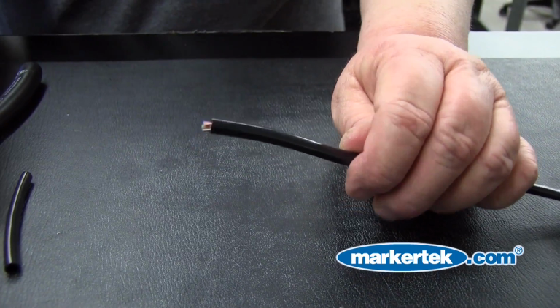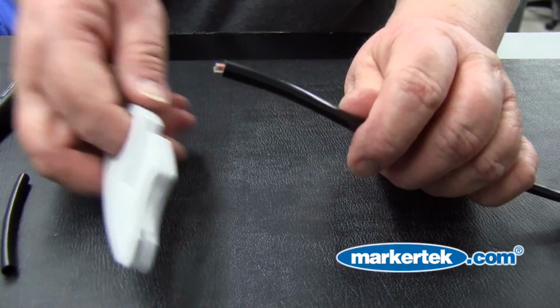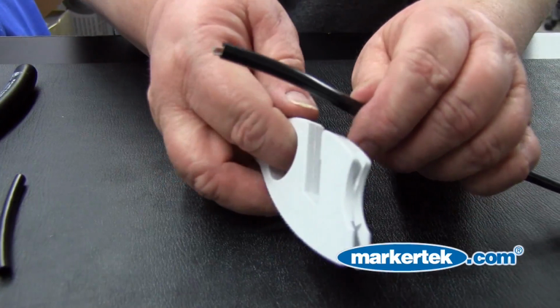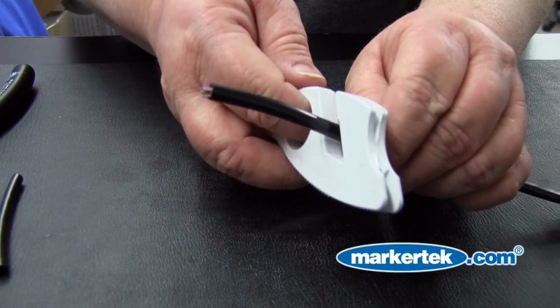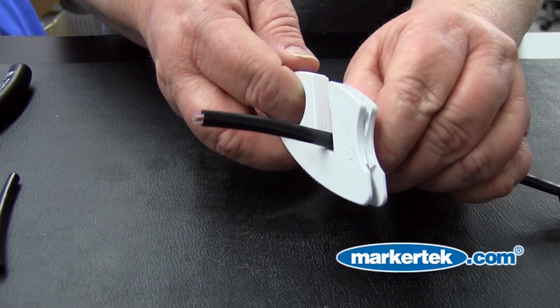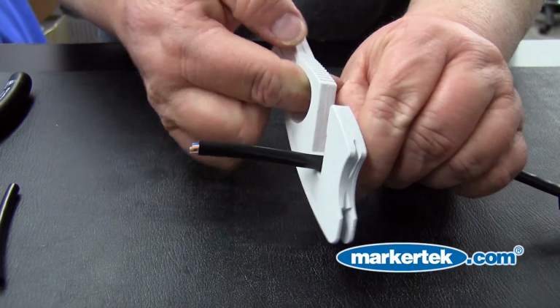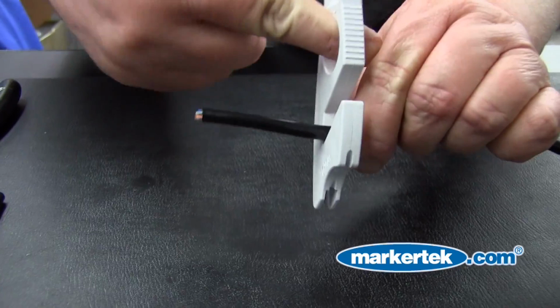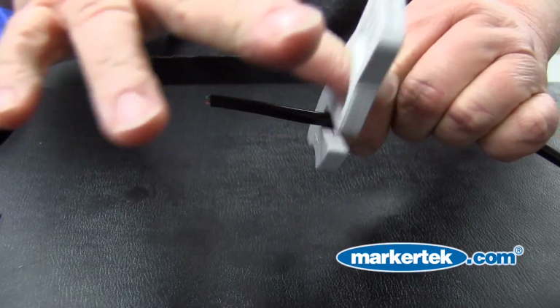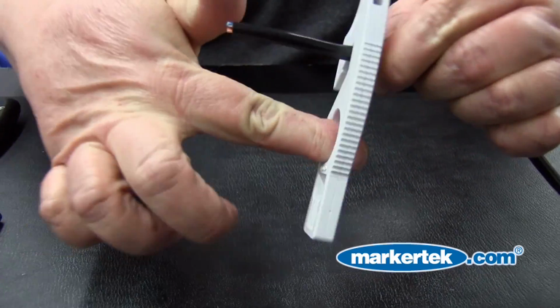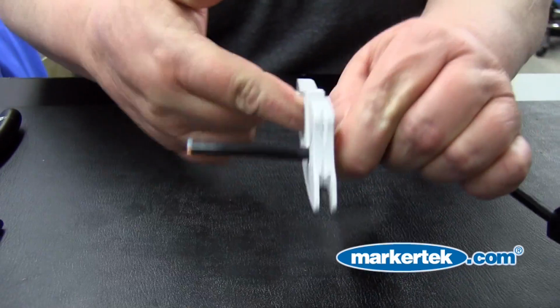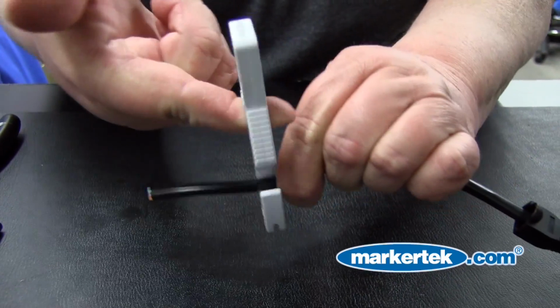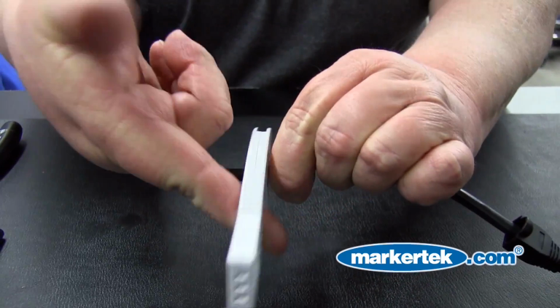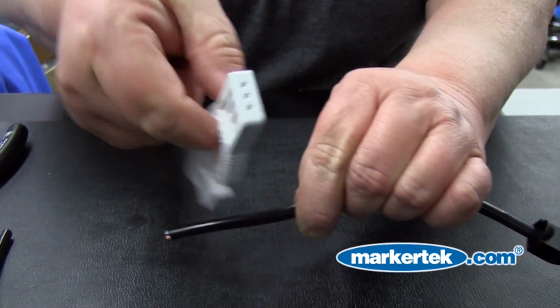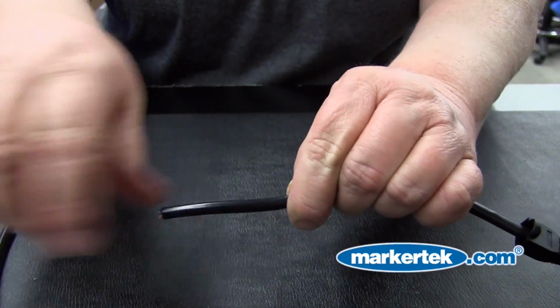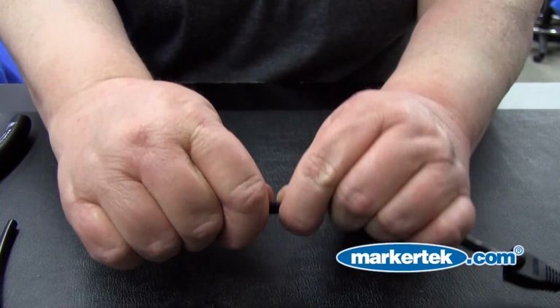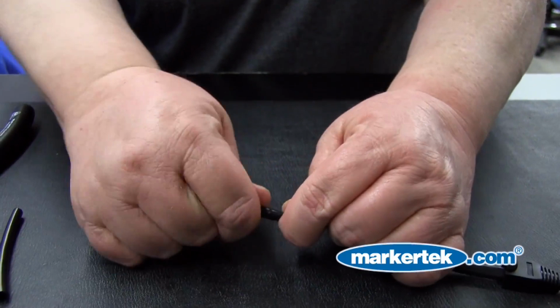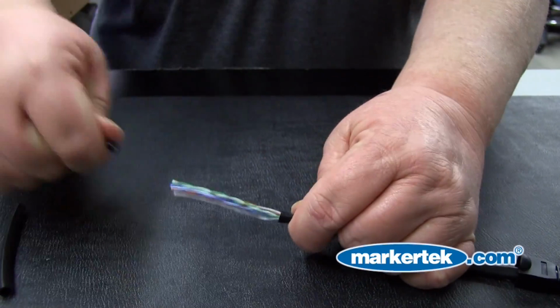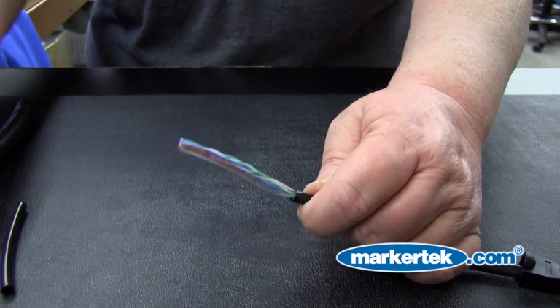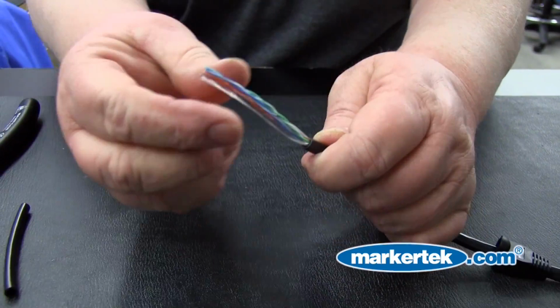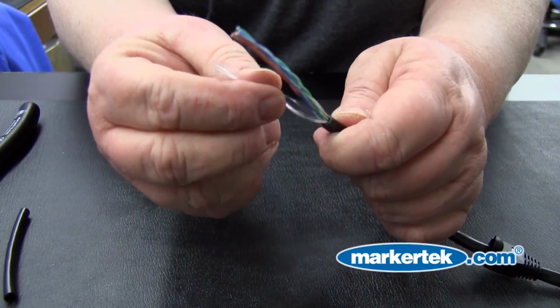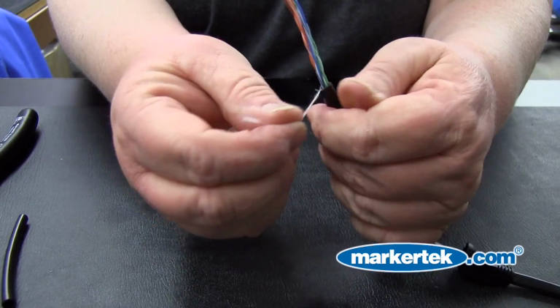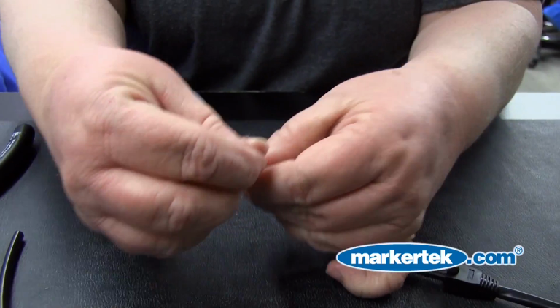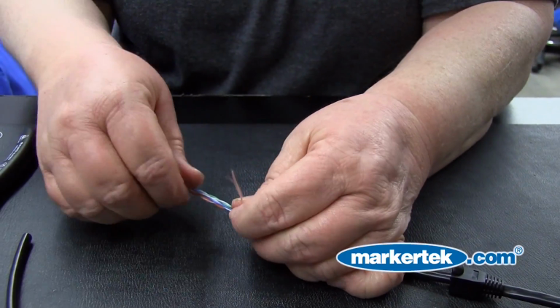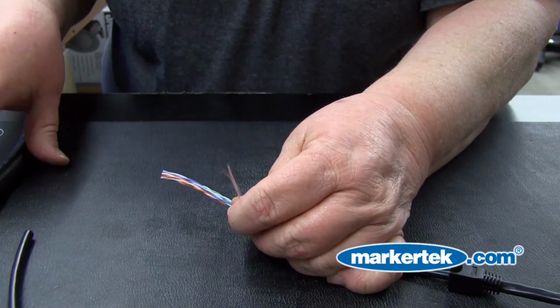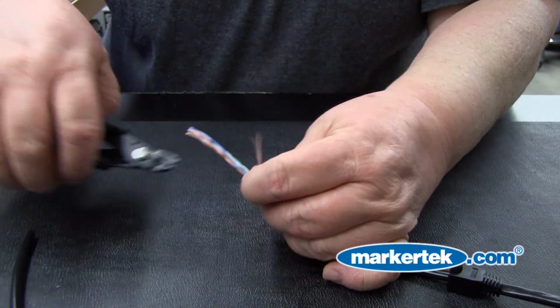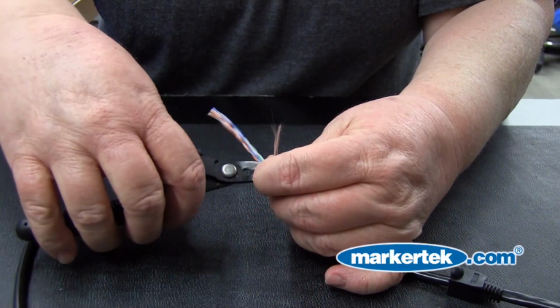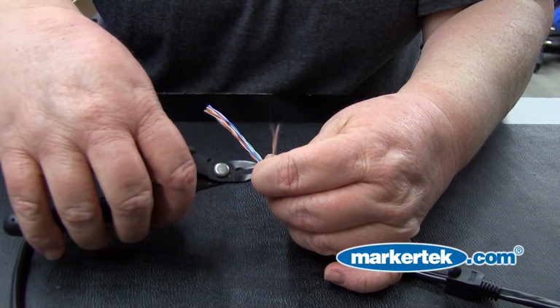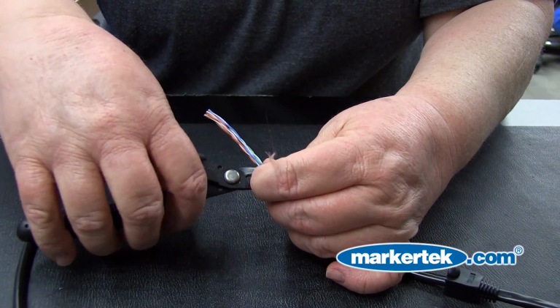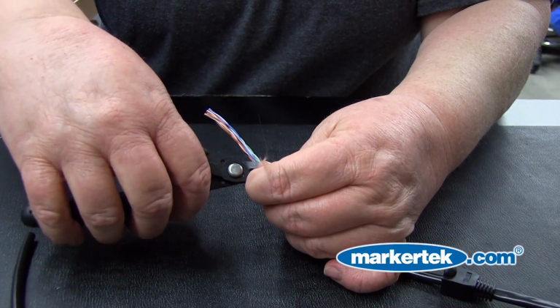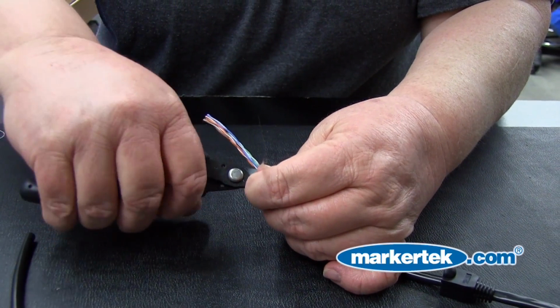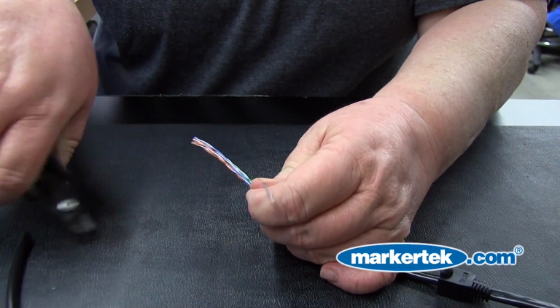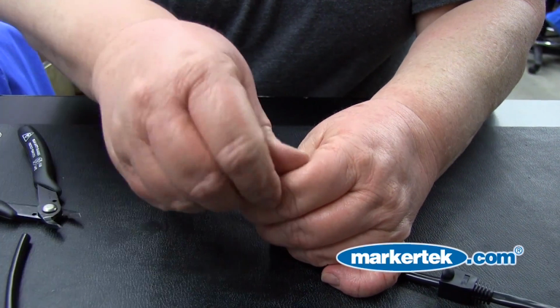Step 2: Using the Belden BL1797B Tool, slide it into the groove and remove the cable jacket. Two passes is usually enough. Snip off the outer jacket ripcord — it won't be needed.